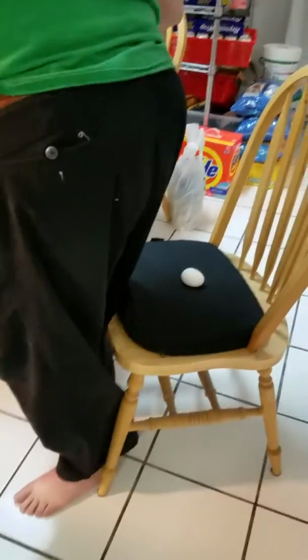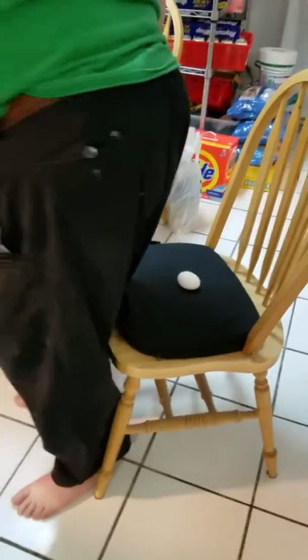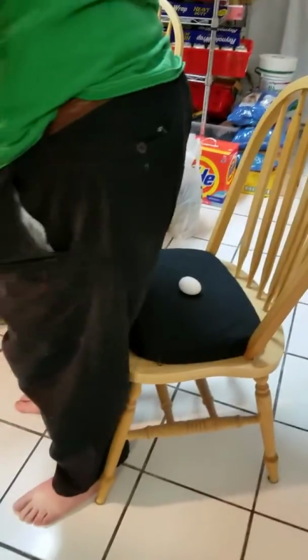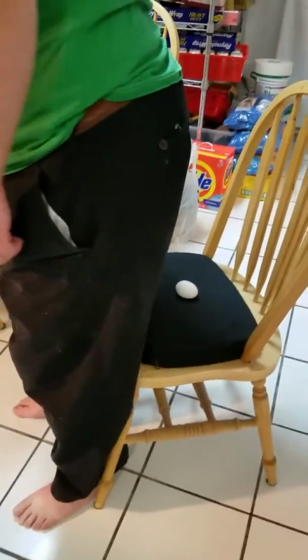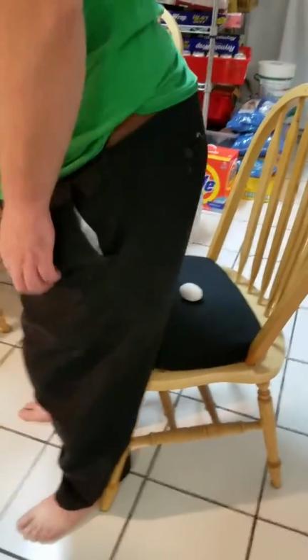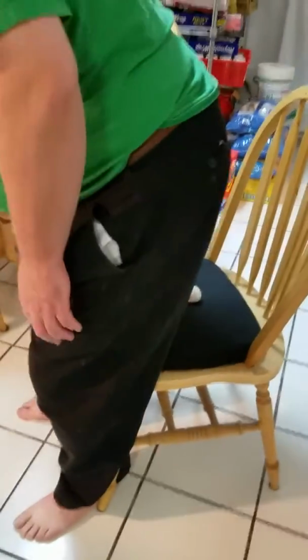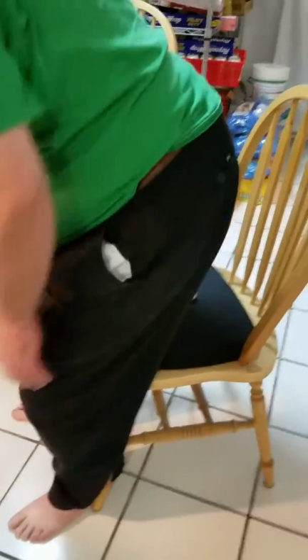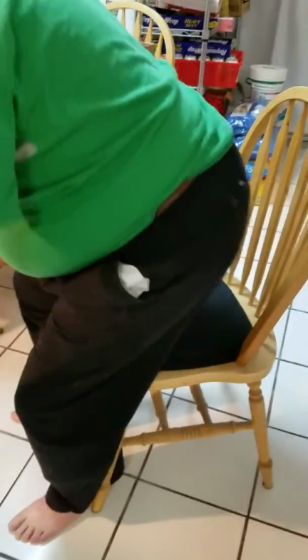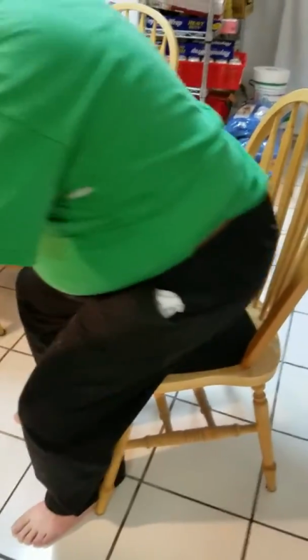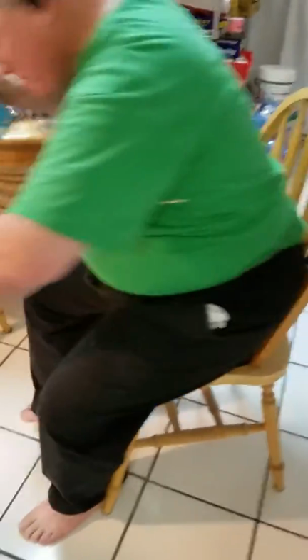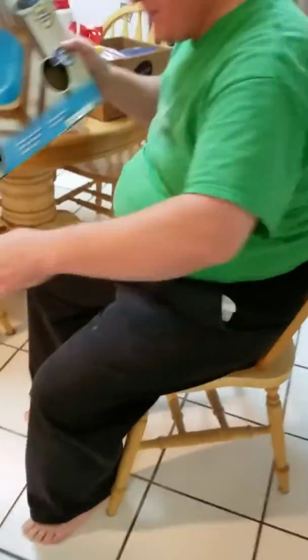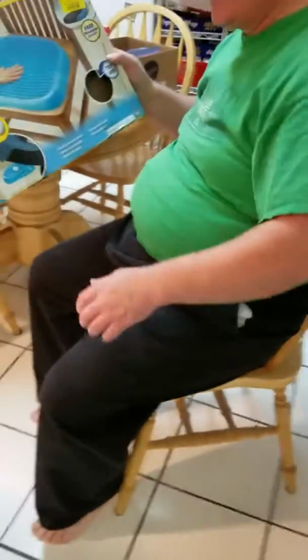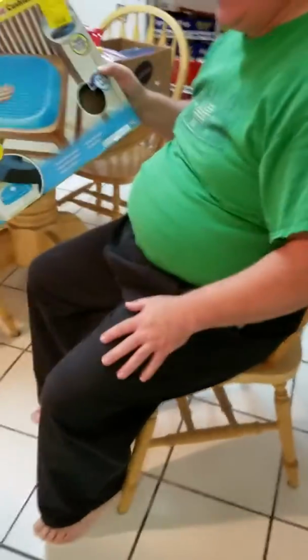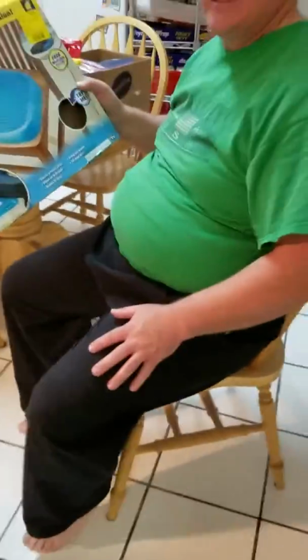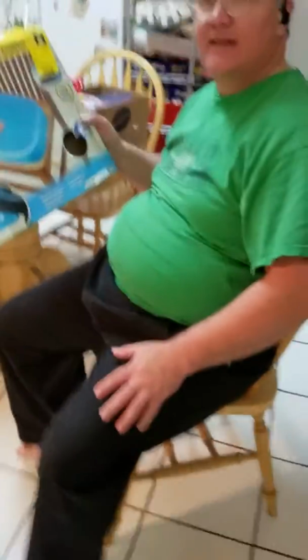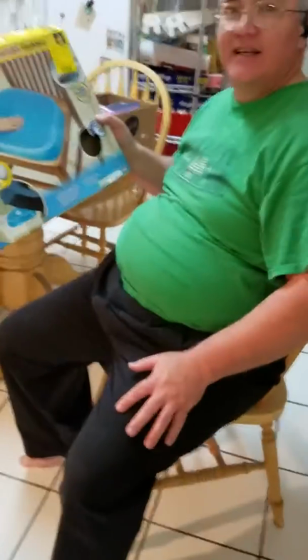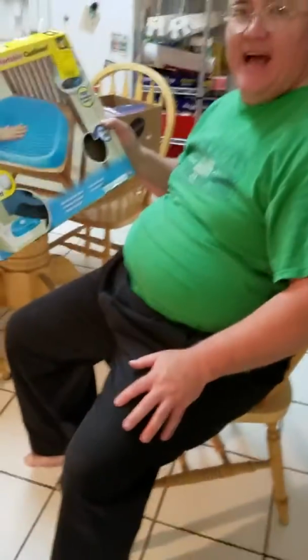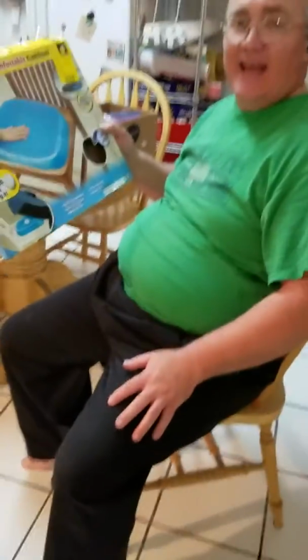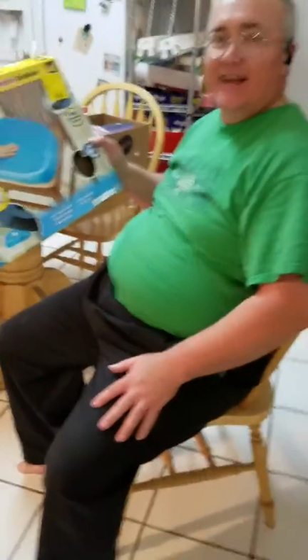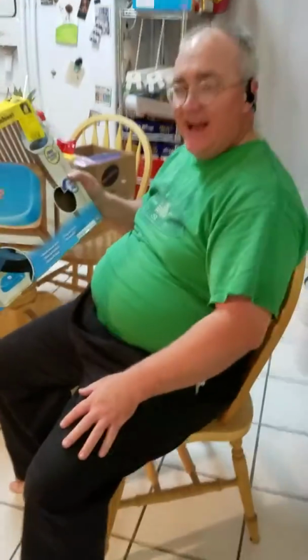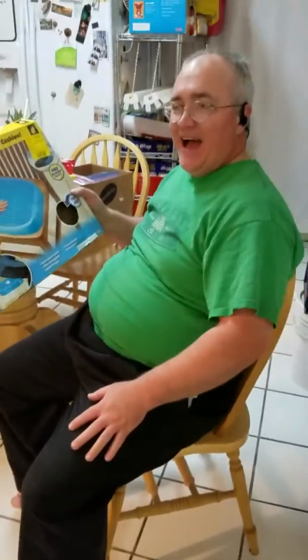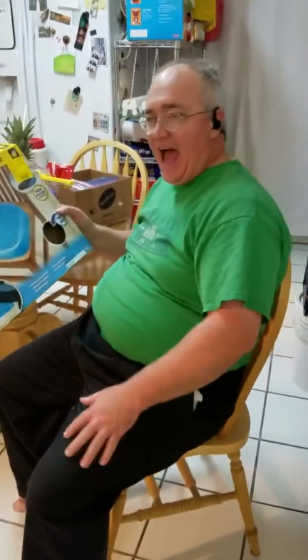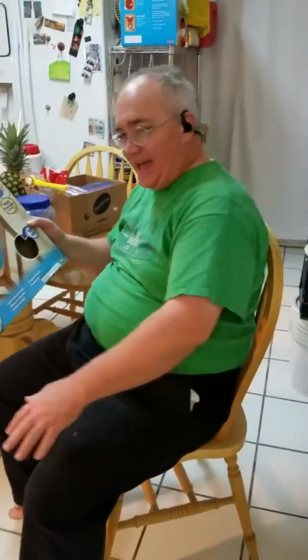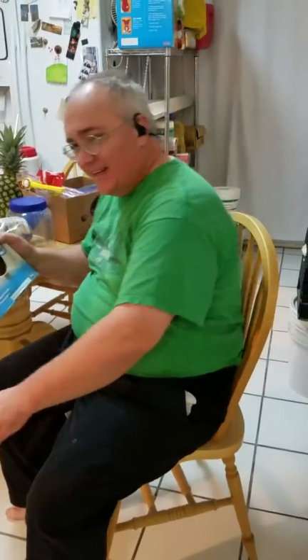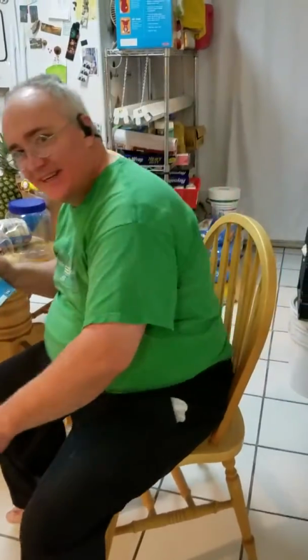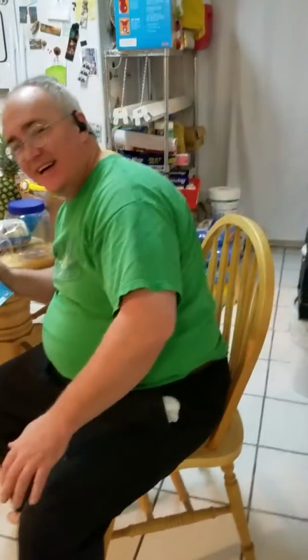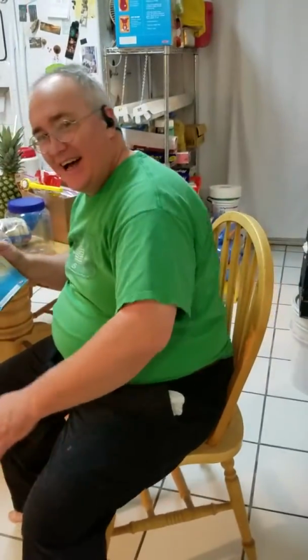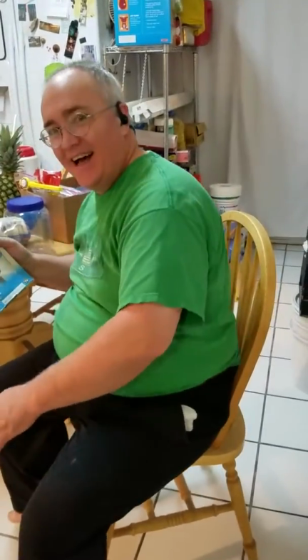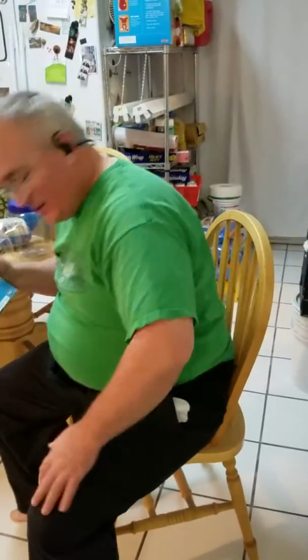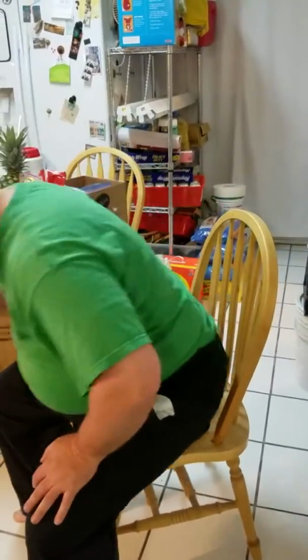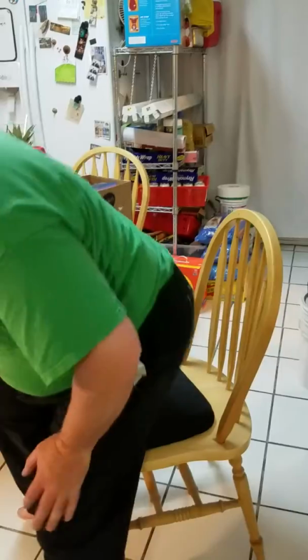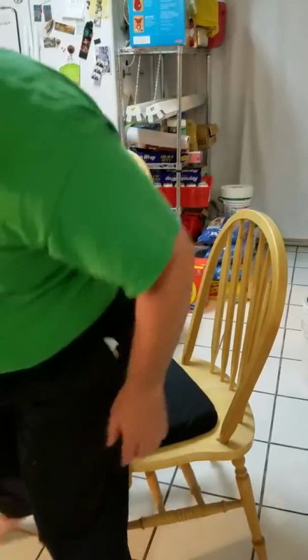Oh man, I hope this lives up to the... Hey! Hey! Hey! Don't you look at that!